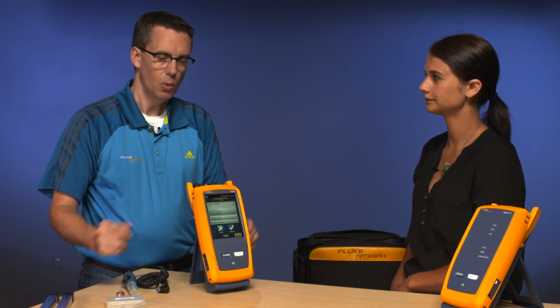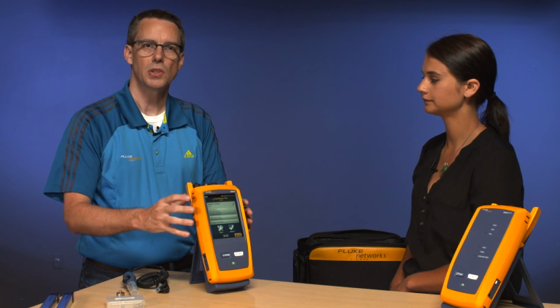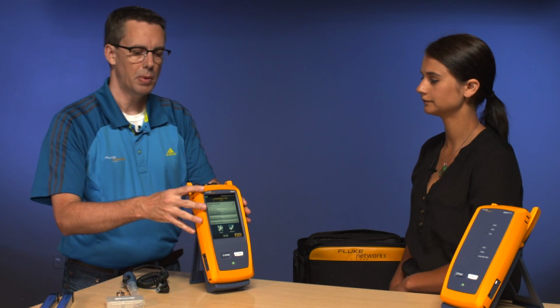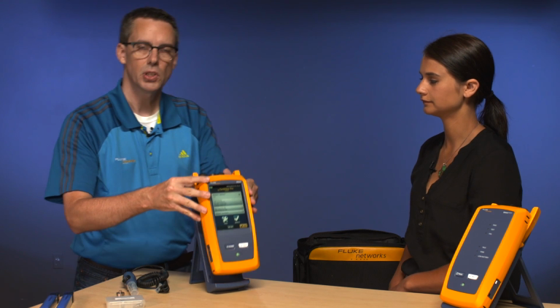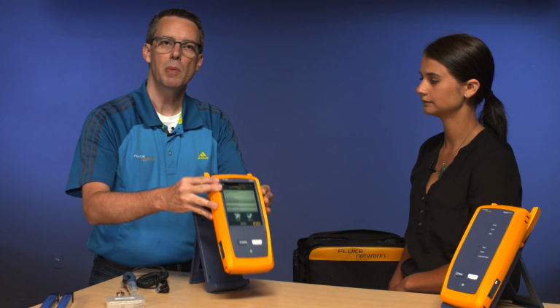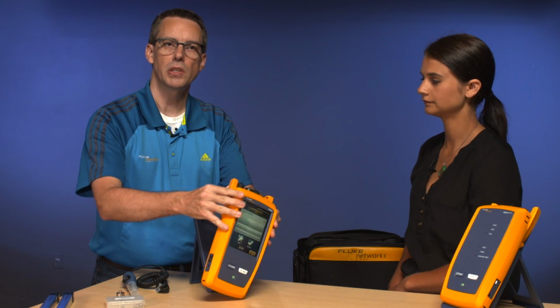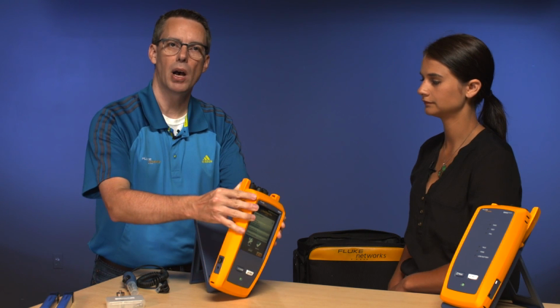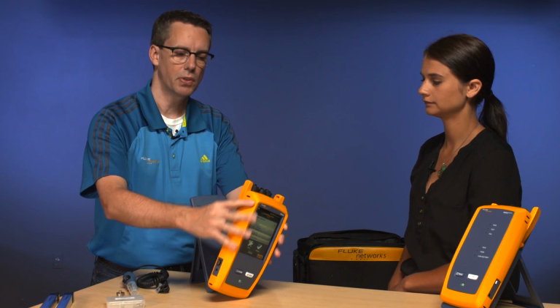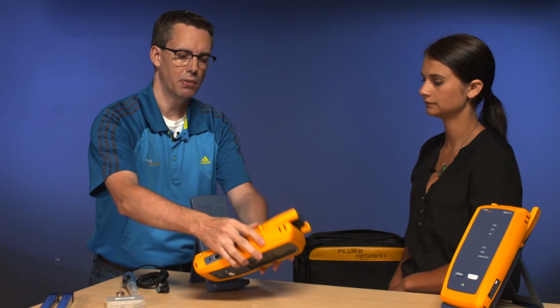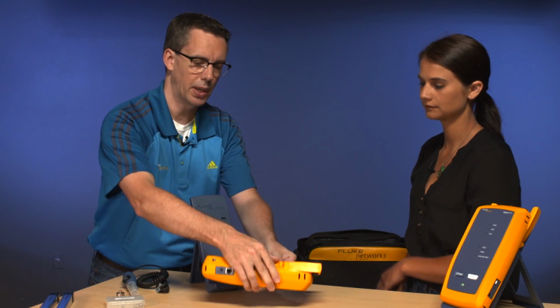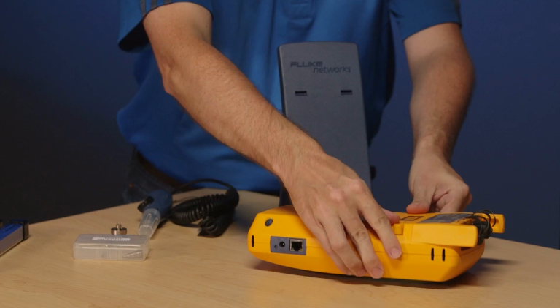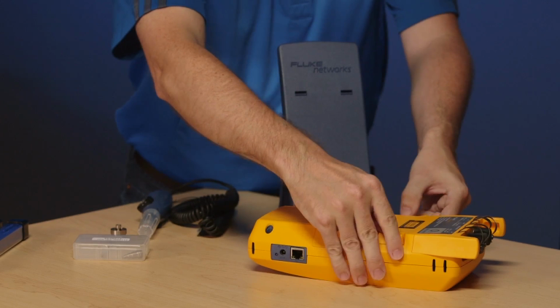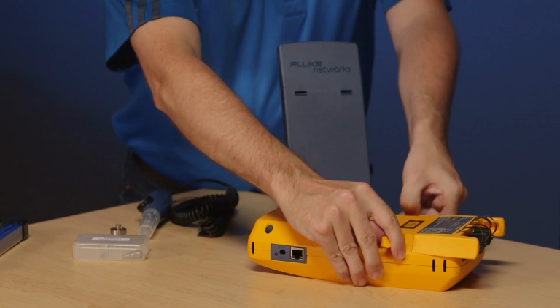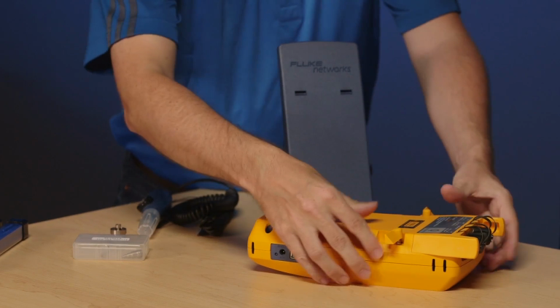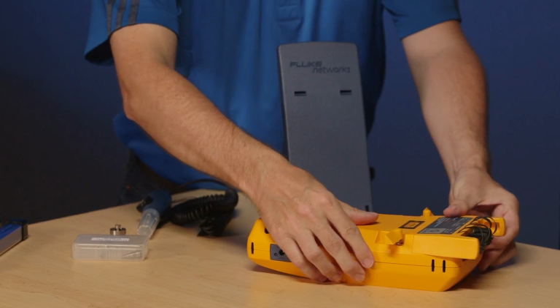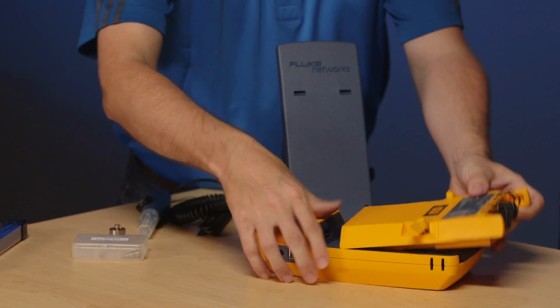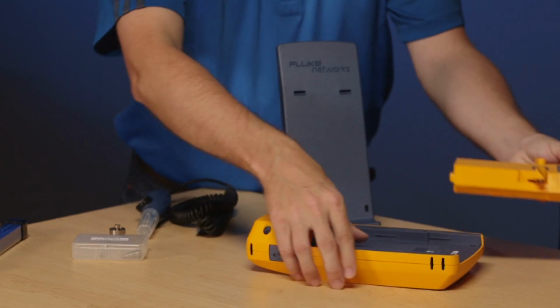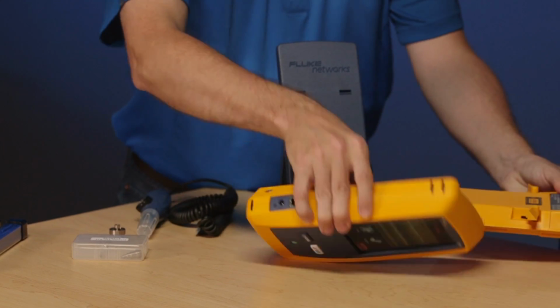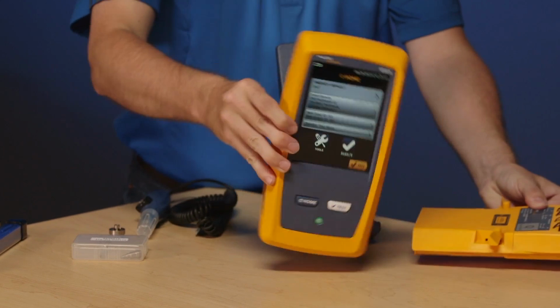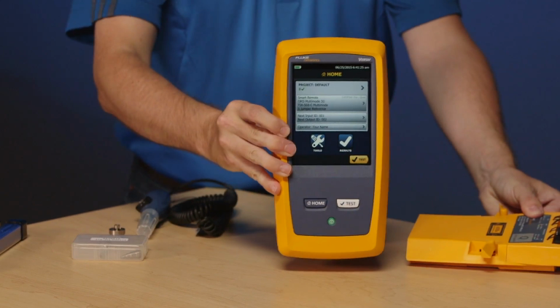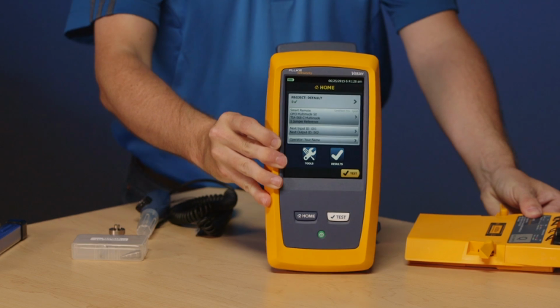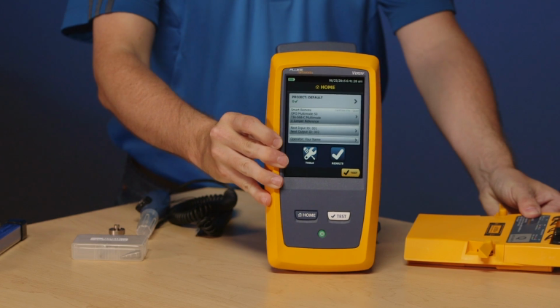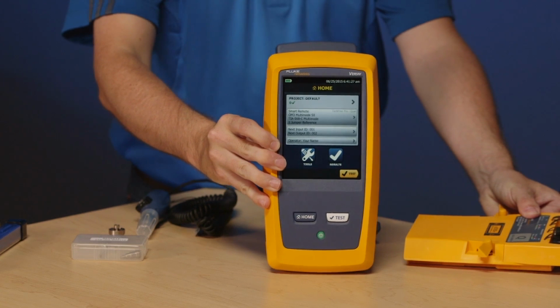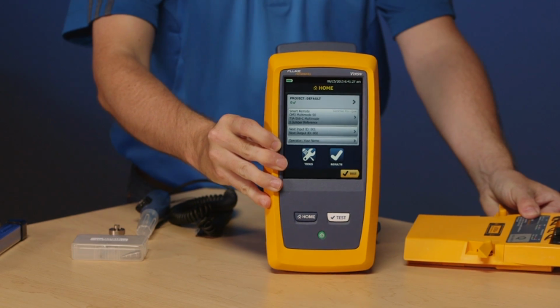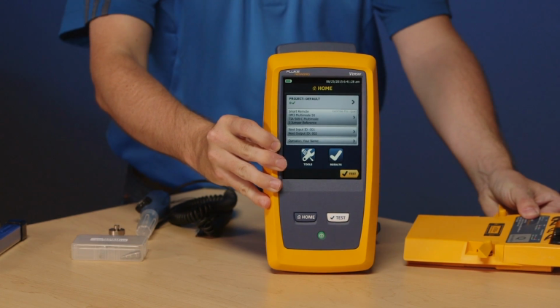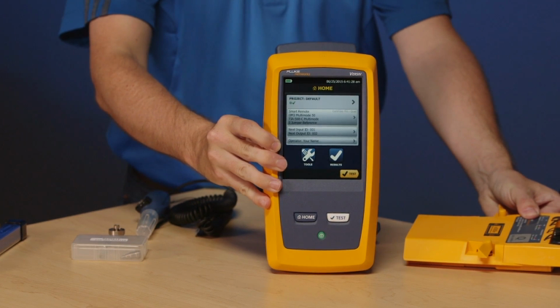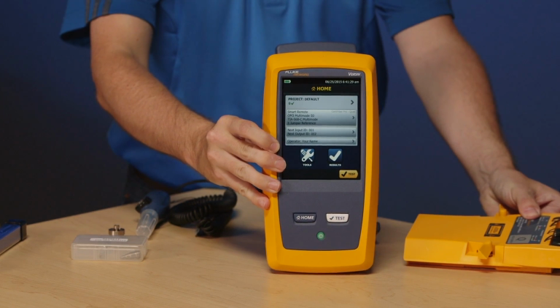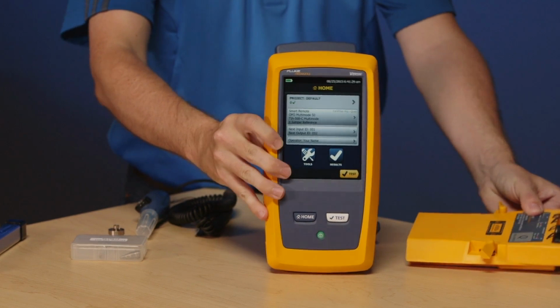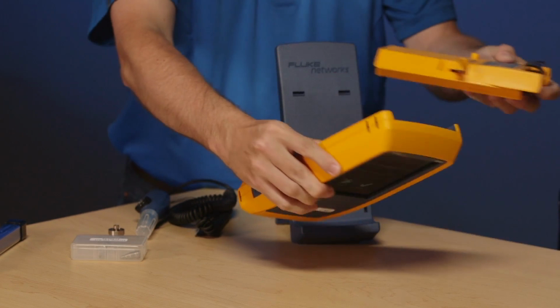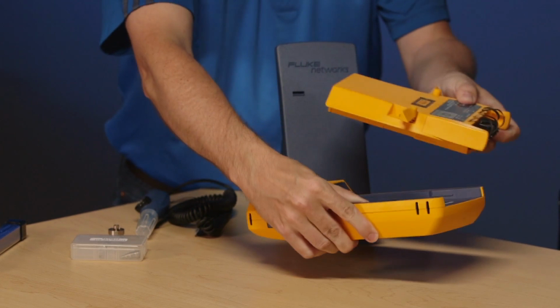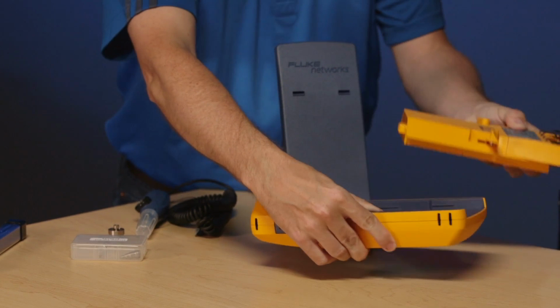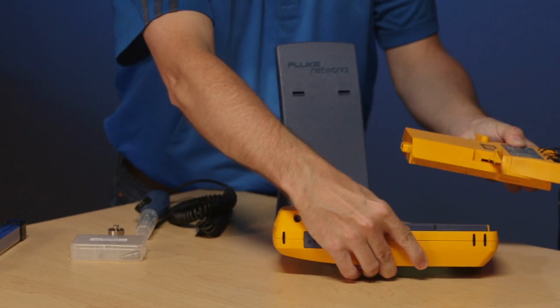What is the CertiFiber Pro? CertiFiber Pro is actually part of the Versiv family. With the Versiv family, what you're talking about is the mainframe — that's what we call Versiv. What makes it a CertiFiber Pro is the module that goes in the back.